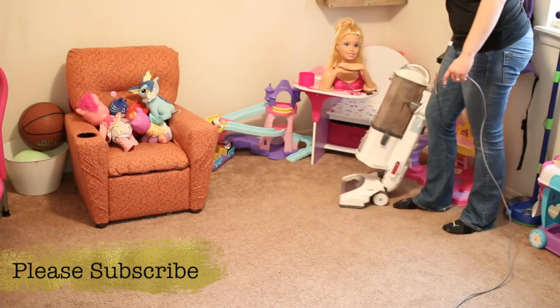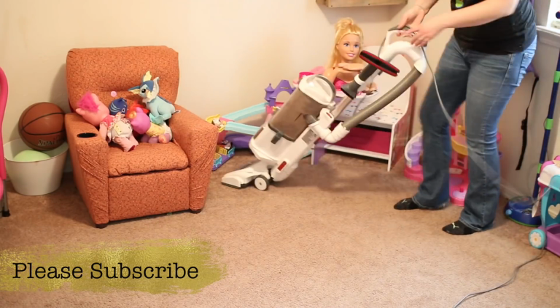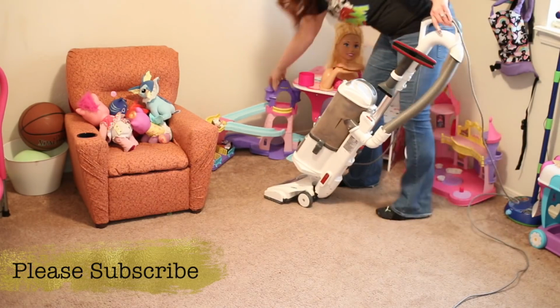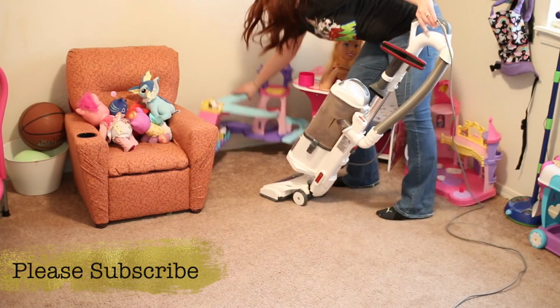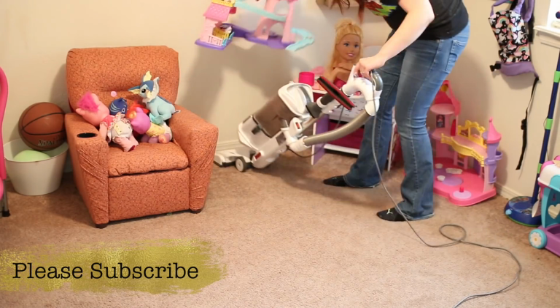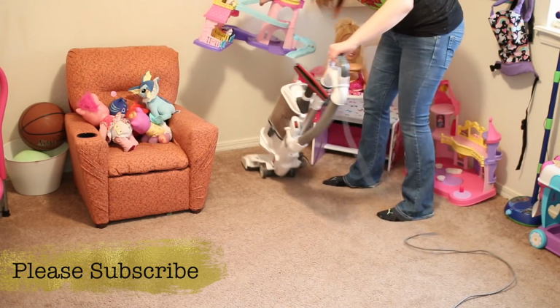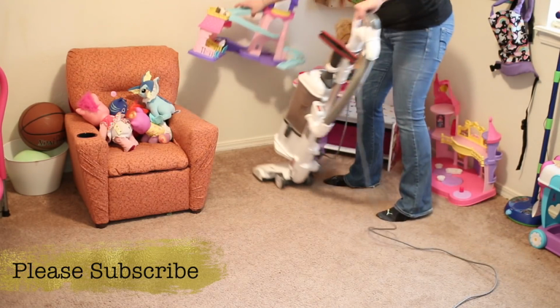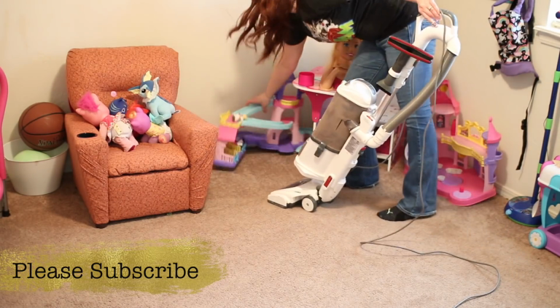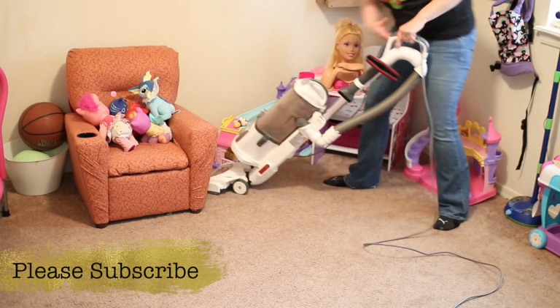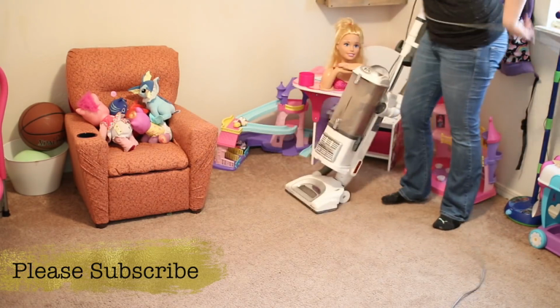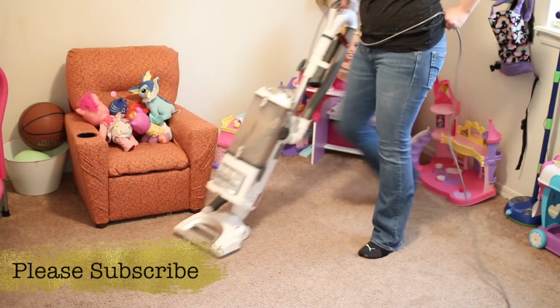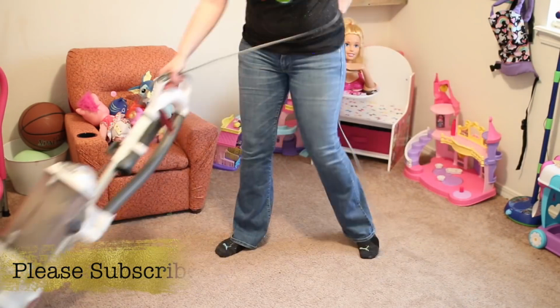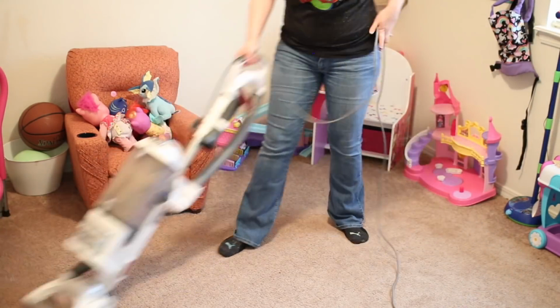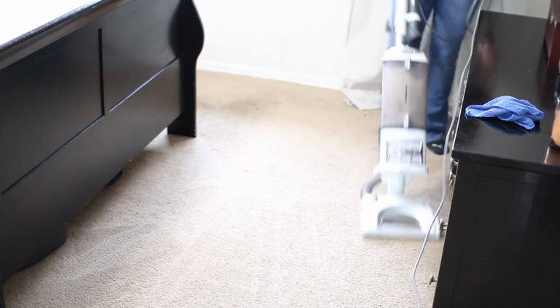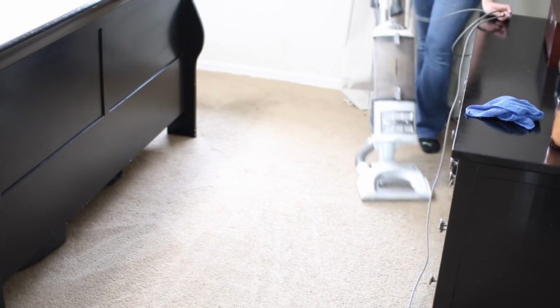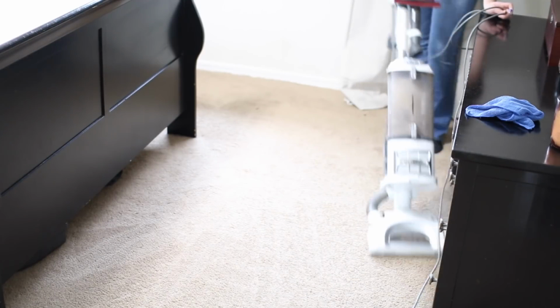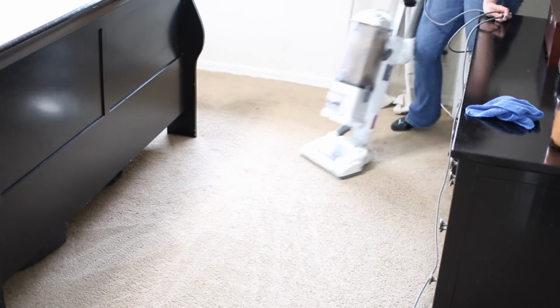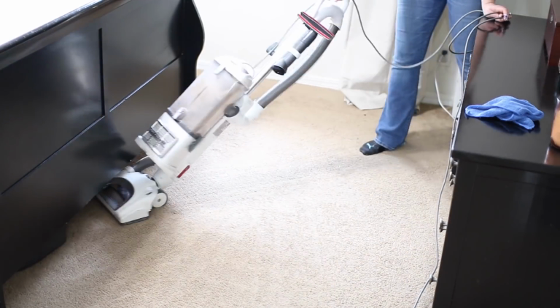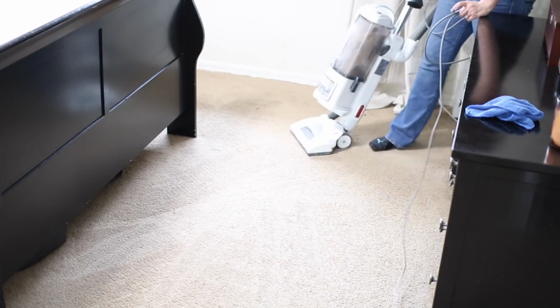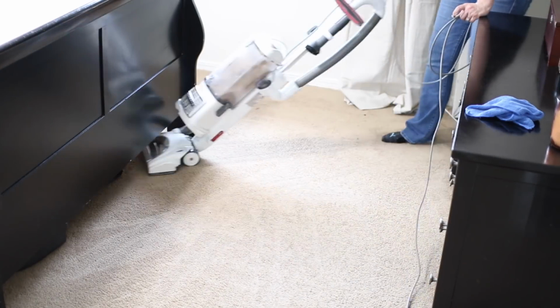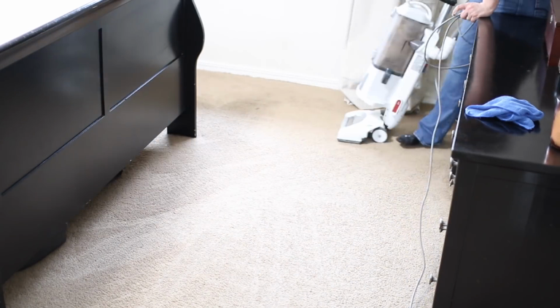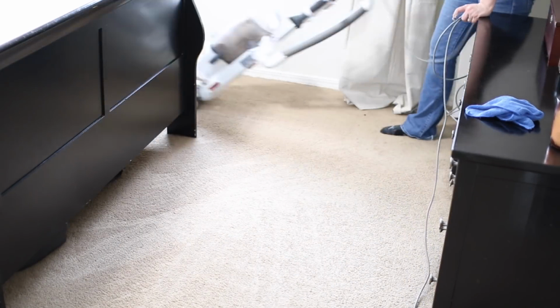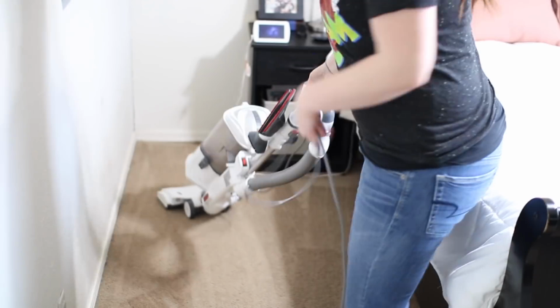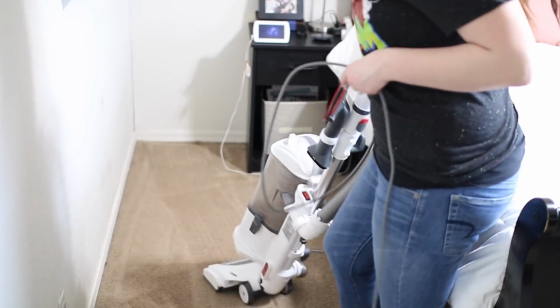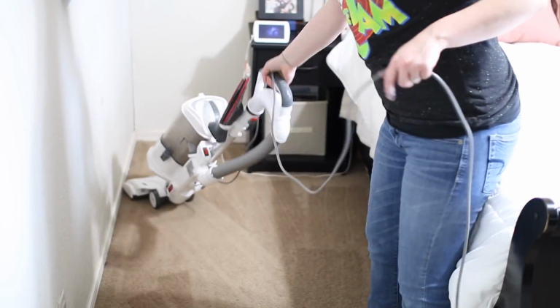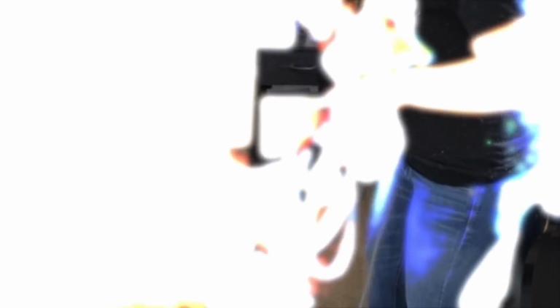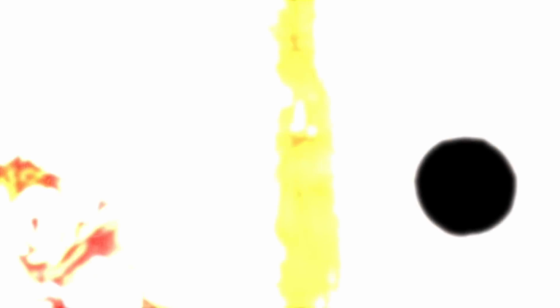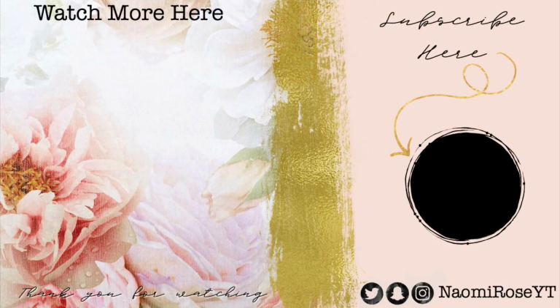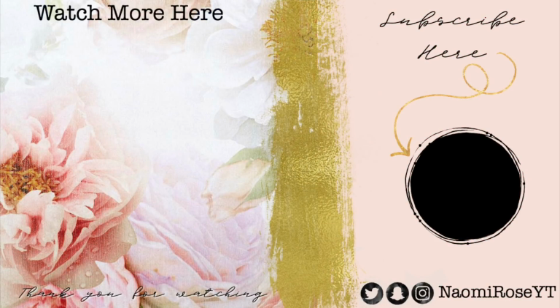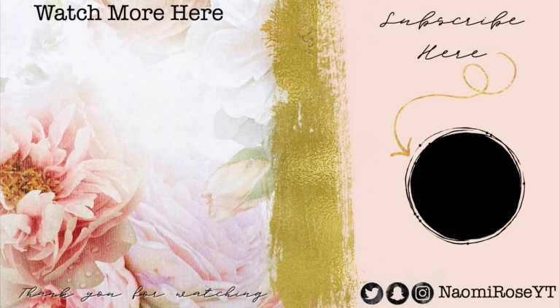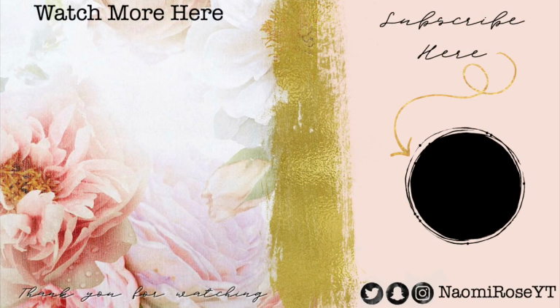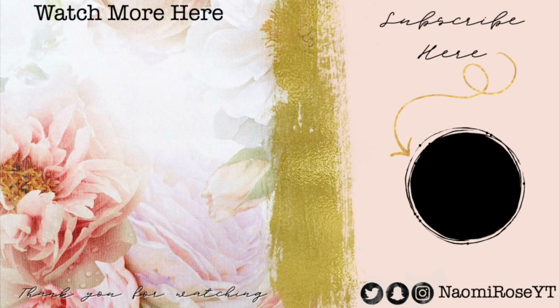So that is it for my weekly cleaning routine! Leave a comment down below letting me know what your weekly cleaning routine looks like. I hope you guys have enjoyed Clean Week Day 4, and I will see you back here tomorrow for Clean Week Day 5. Bye guys!